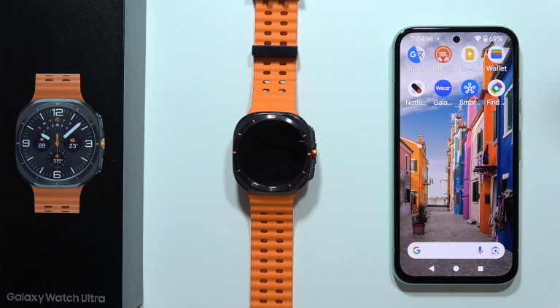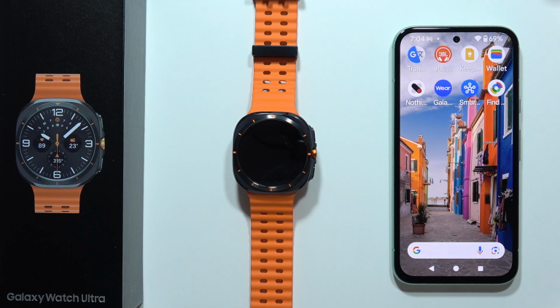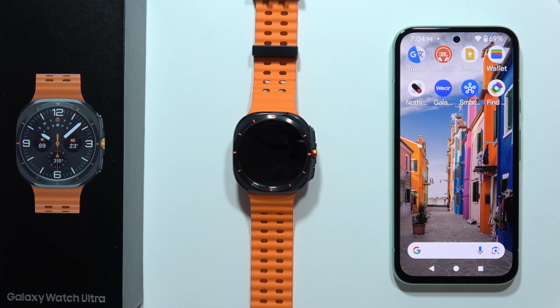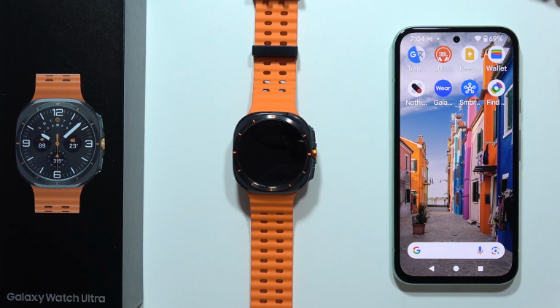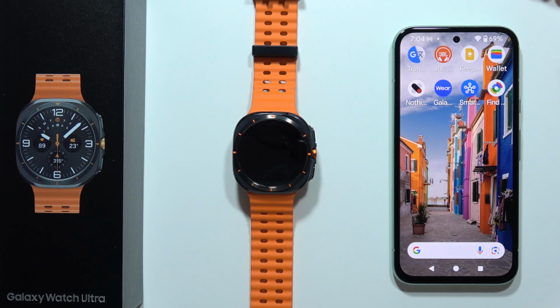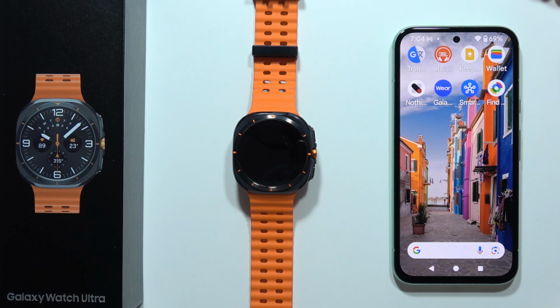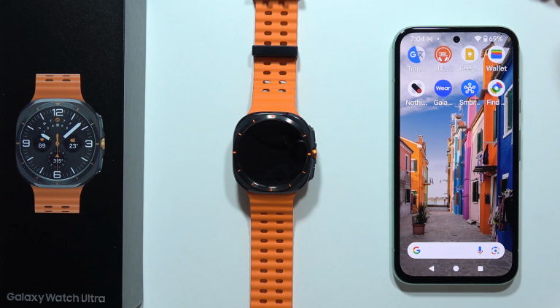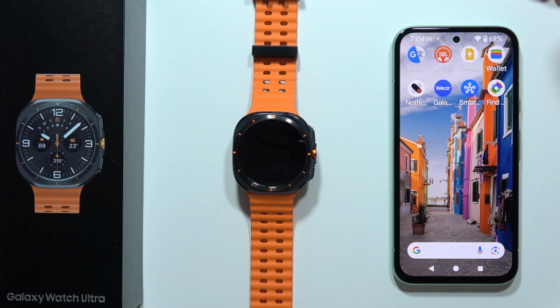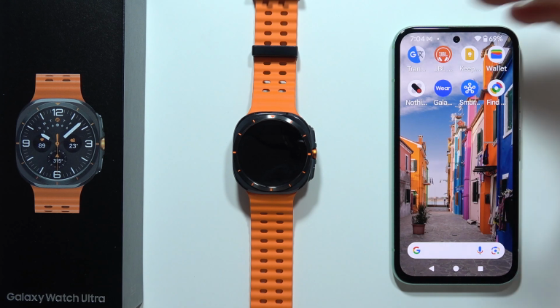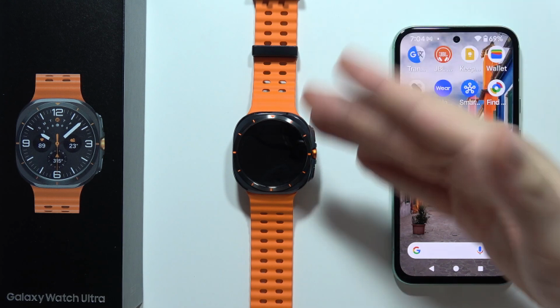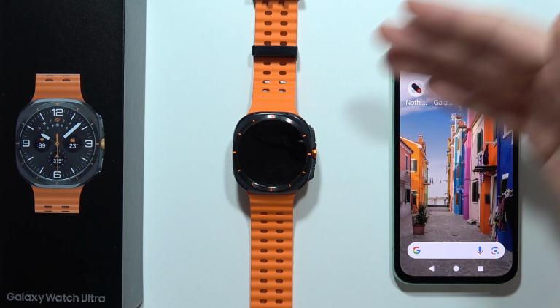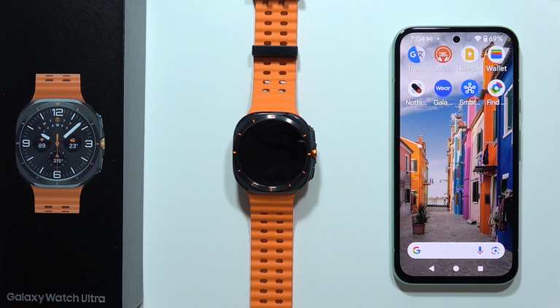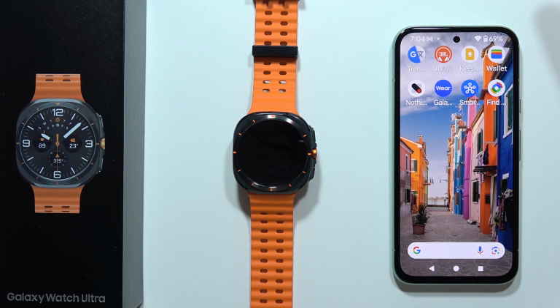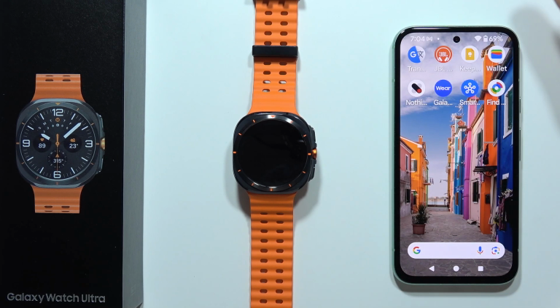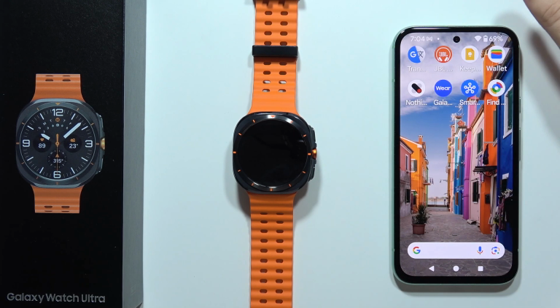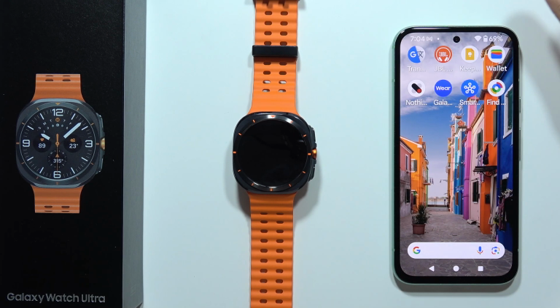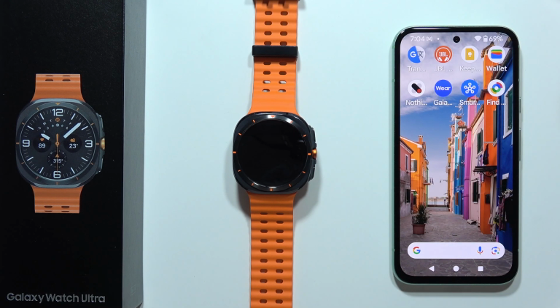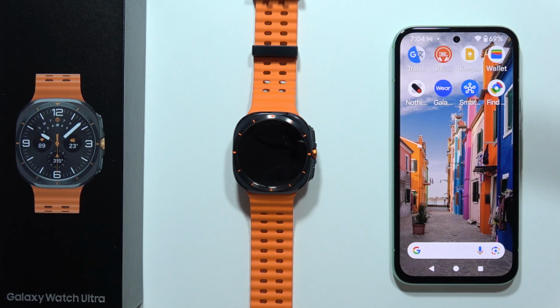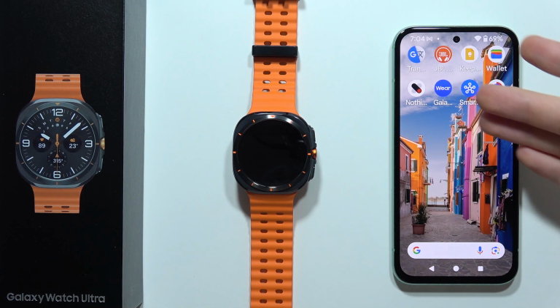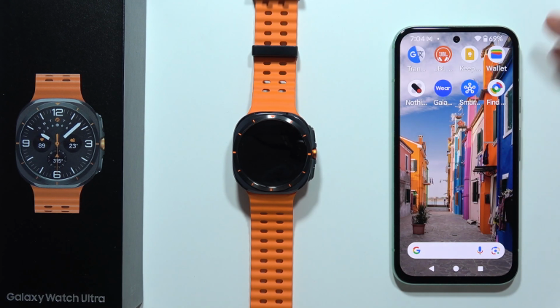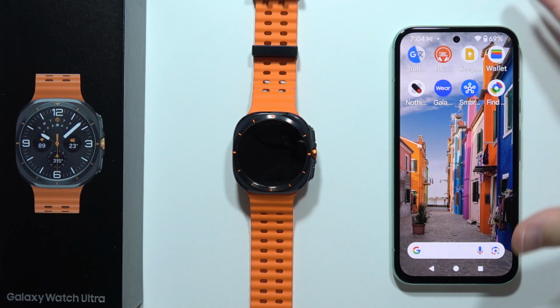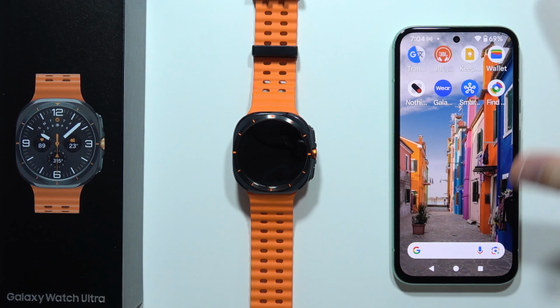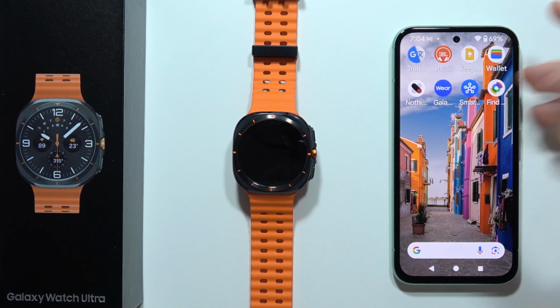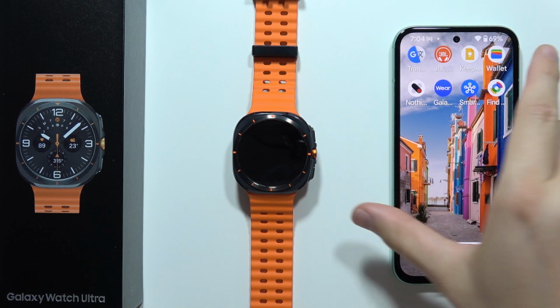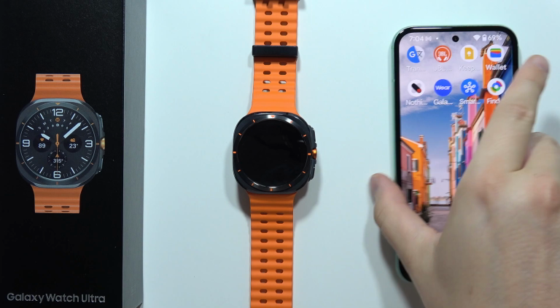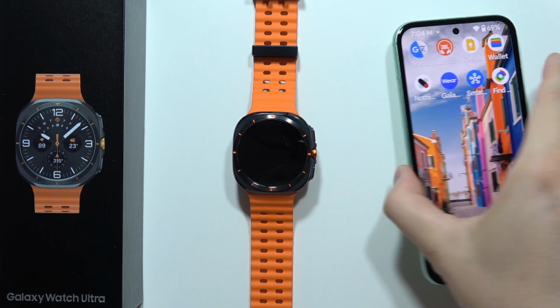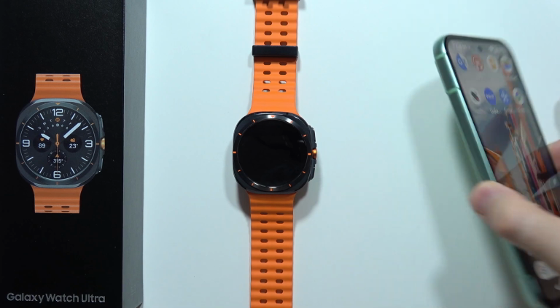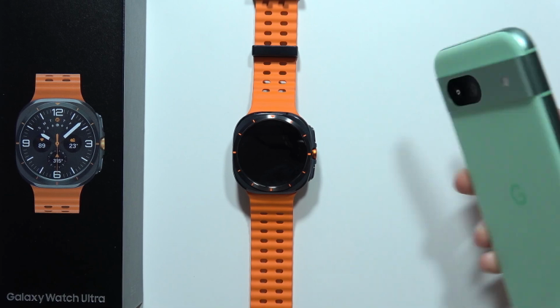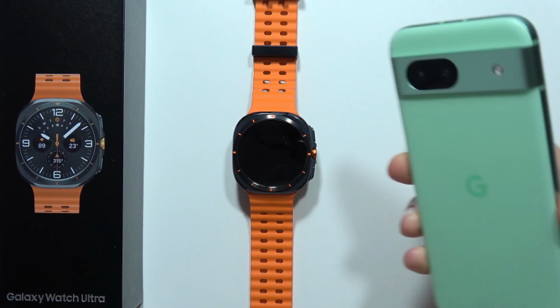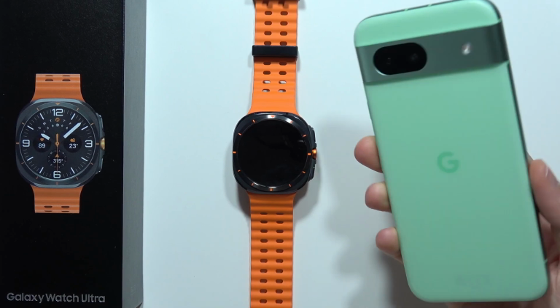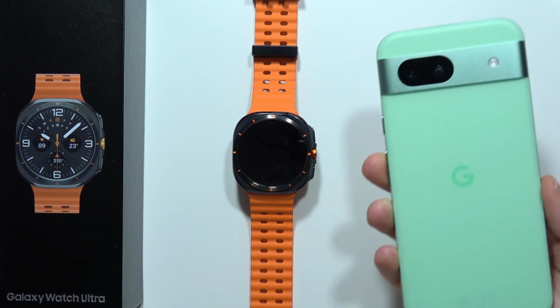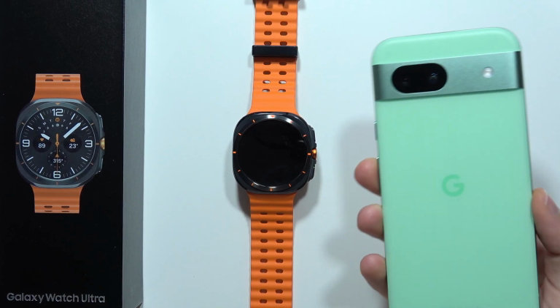Let me show you how you can quickly connect your Samsung Galaxy Watch Ultra to a non-Samsung phone. In this case, I'm using a Google Pixel 8a.